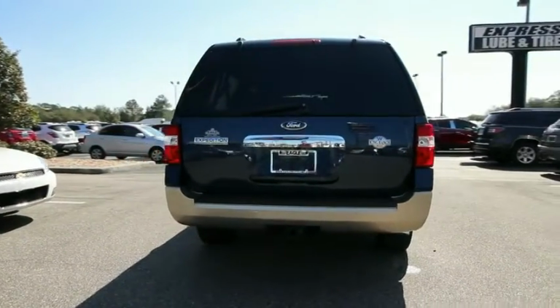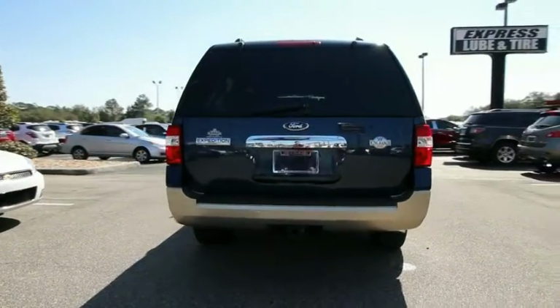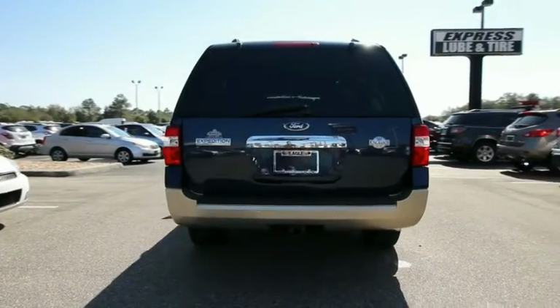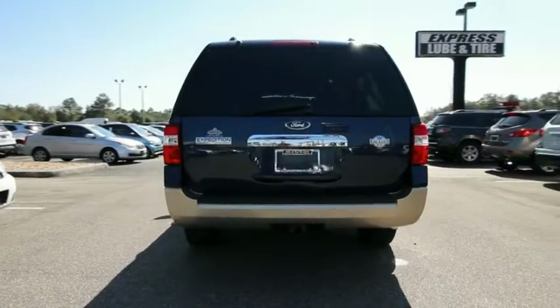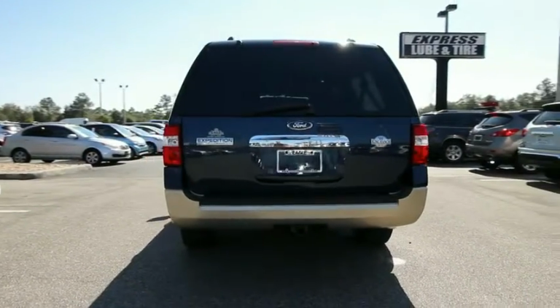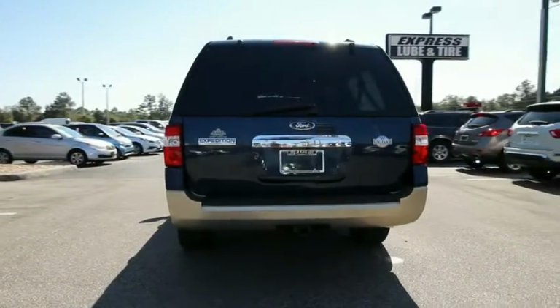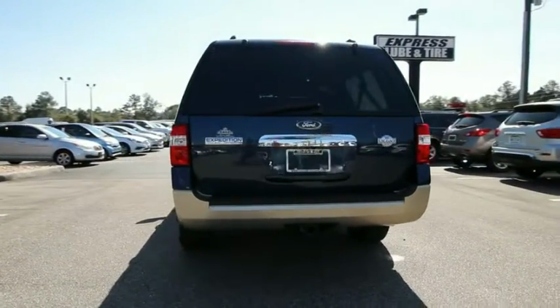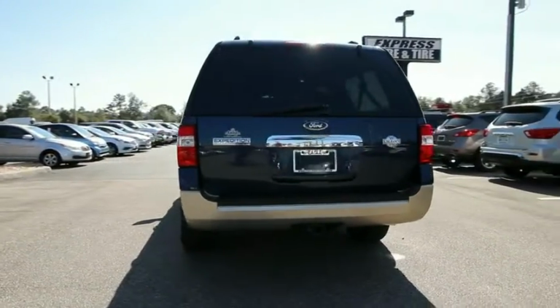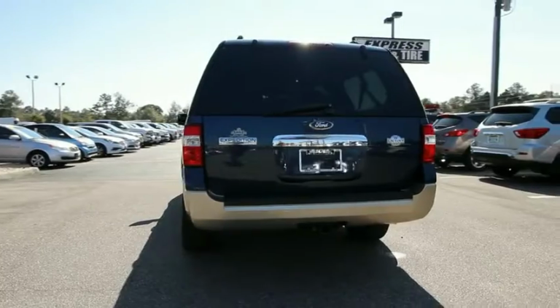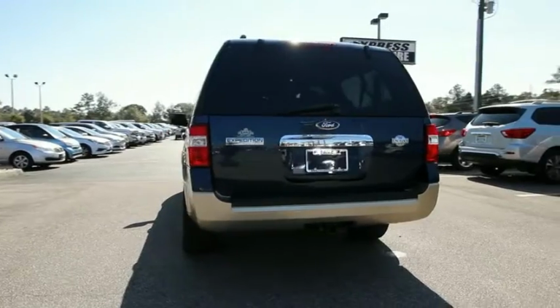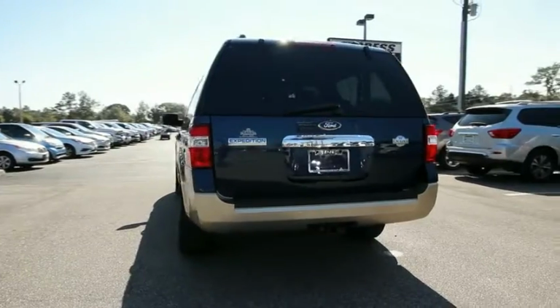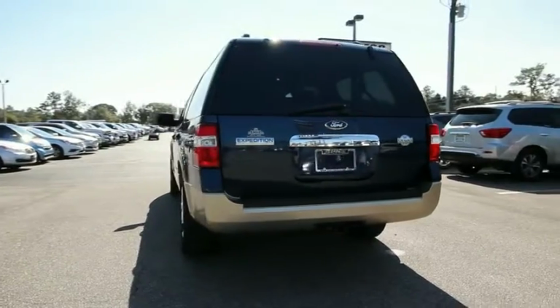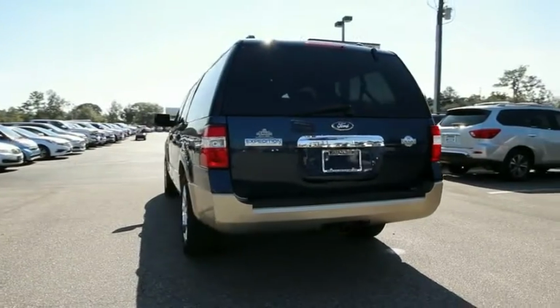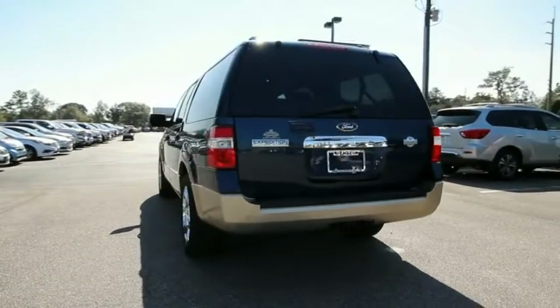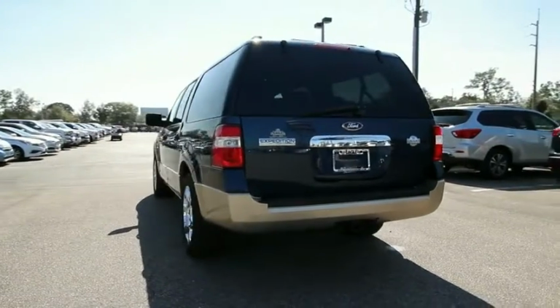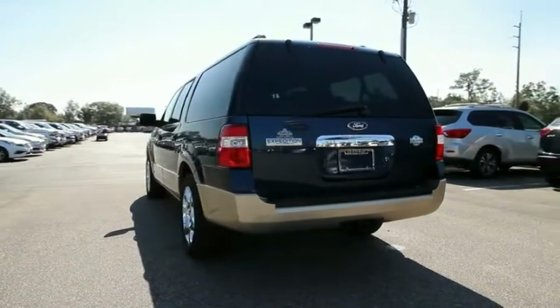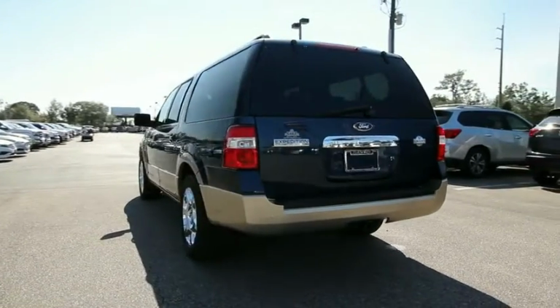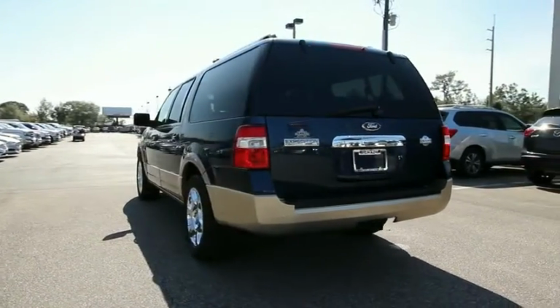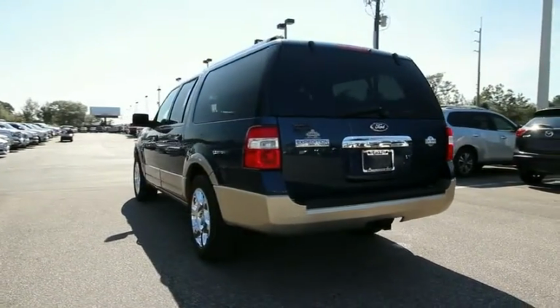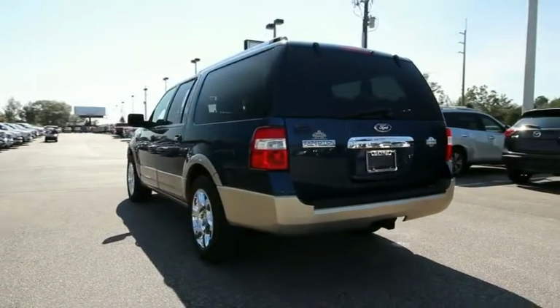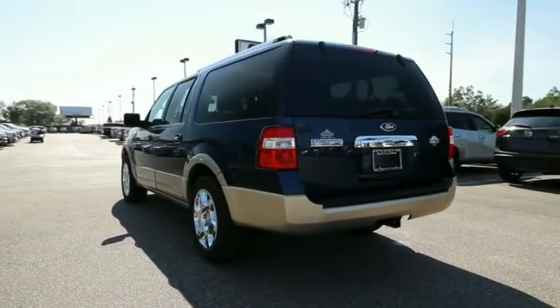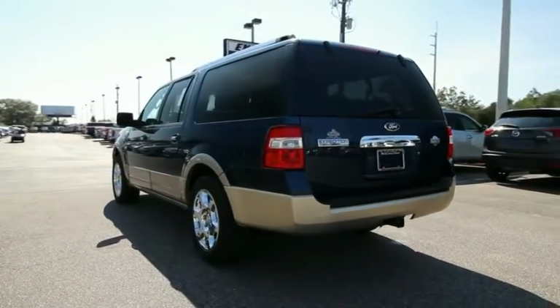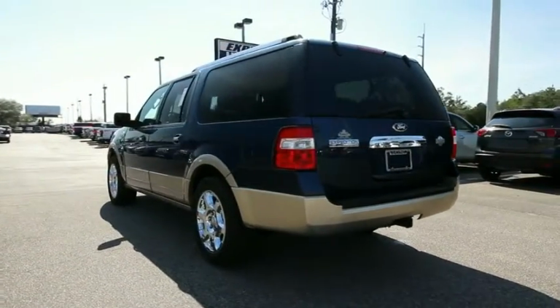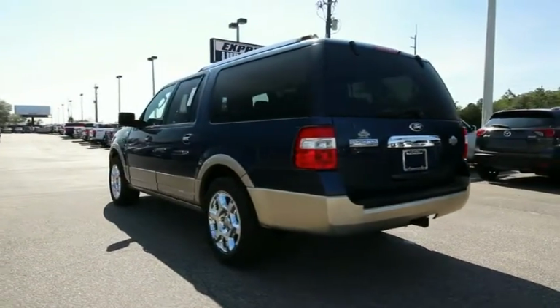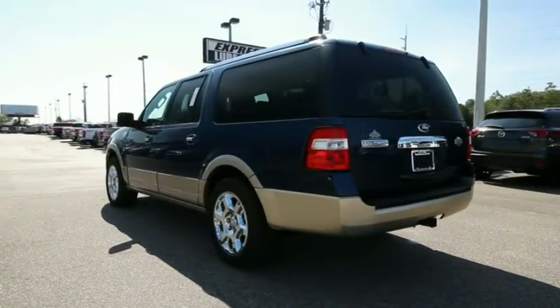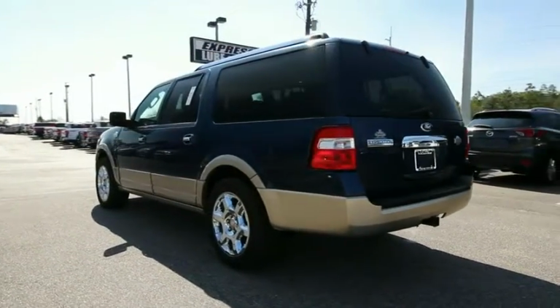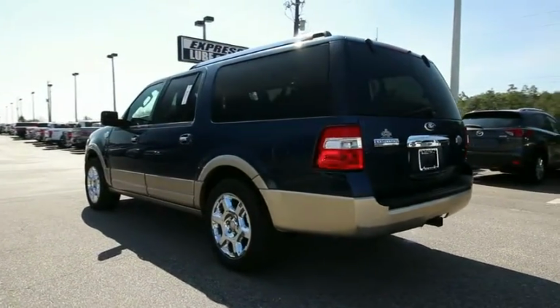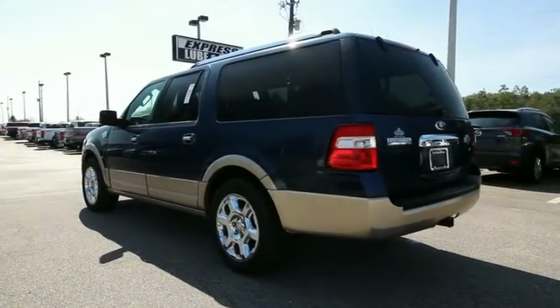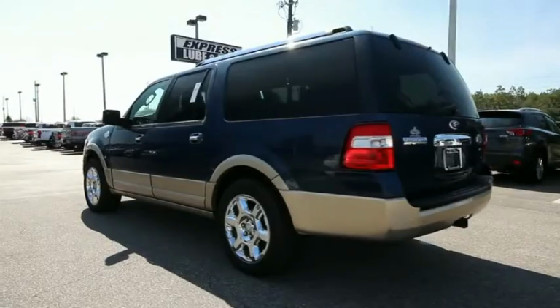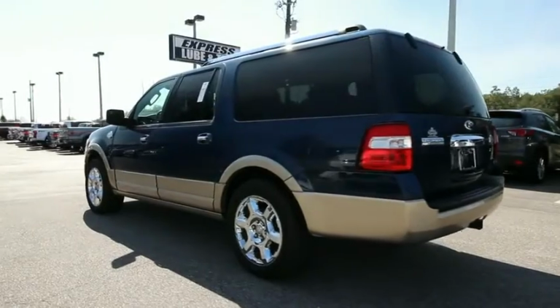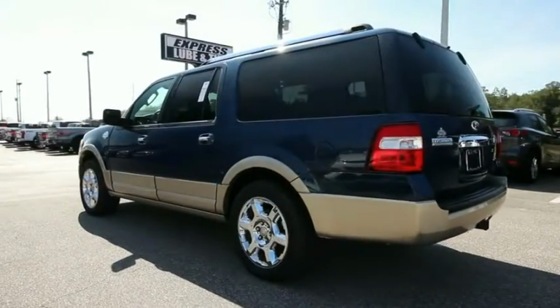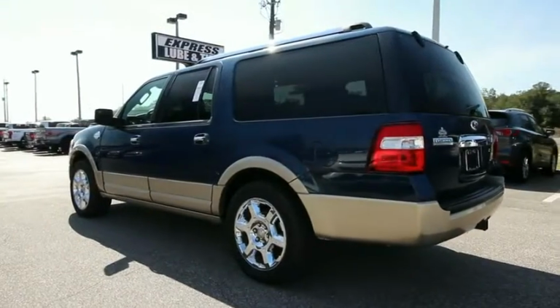This vehicle has less than 45,000 miles. Take this vehicle for a spin and see why so many shoppers are now proud owners.